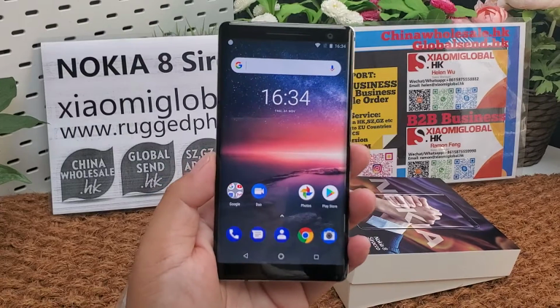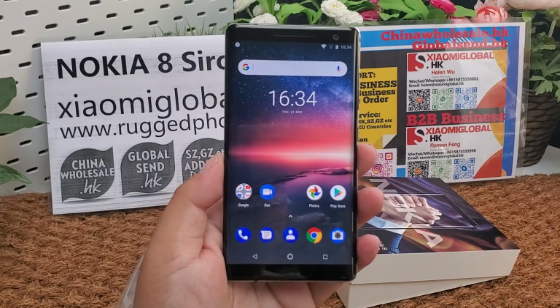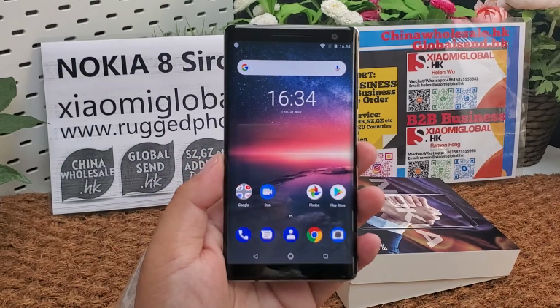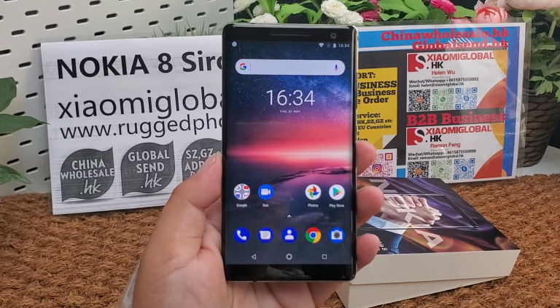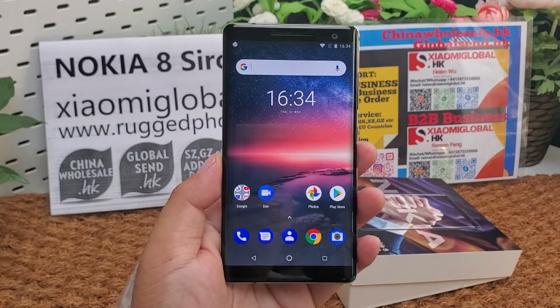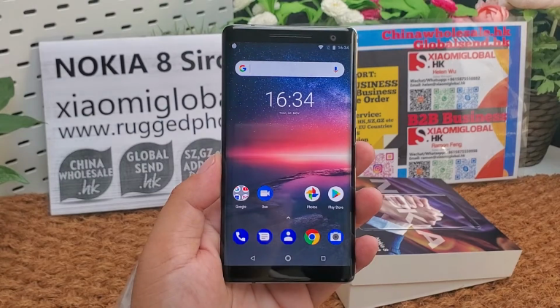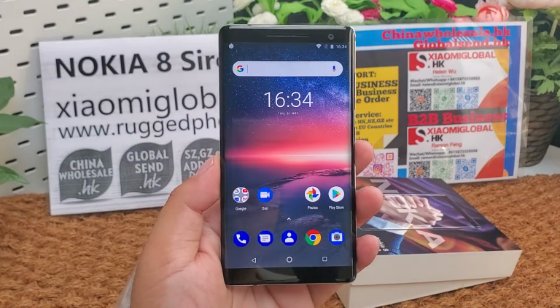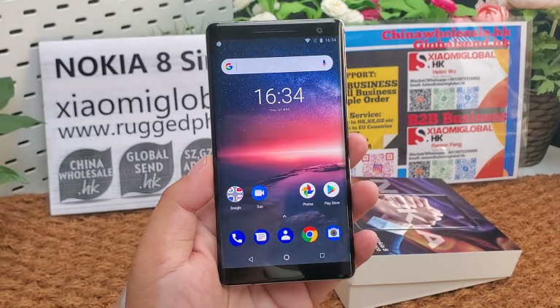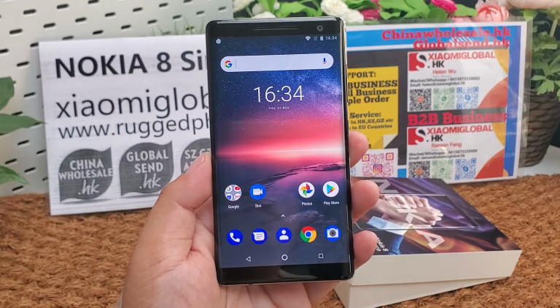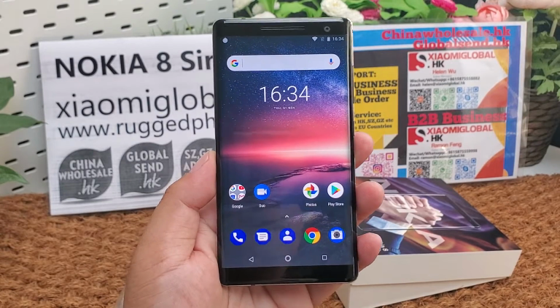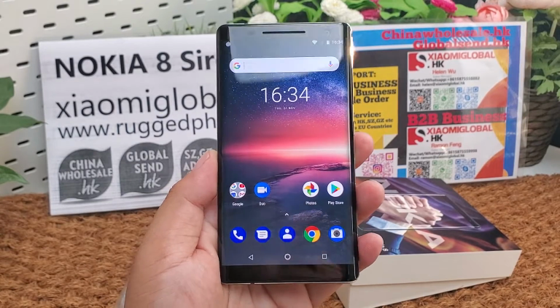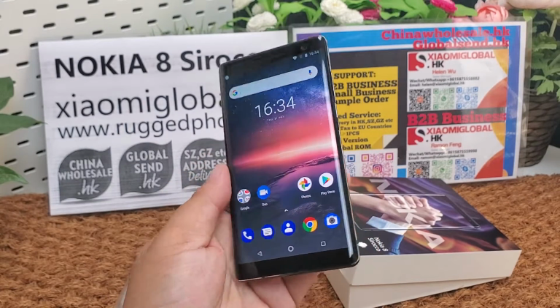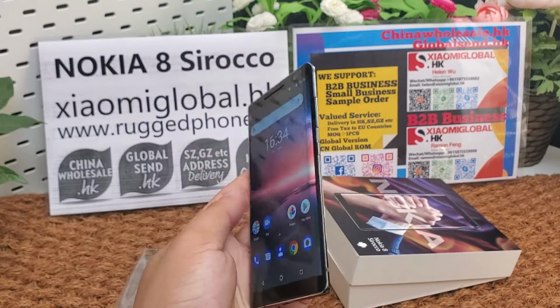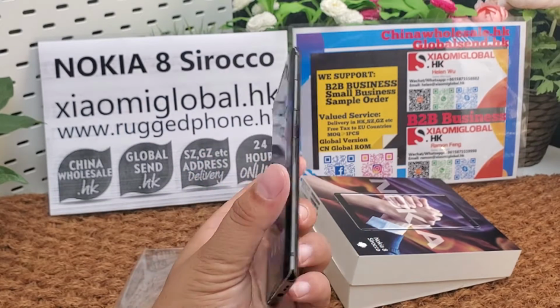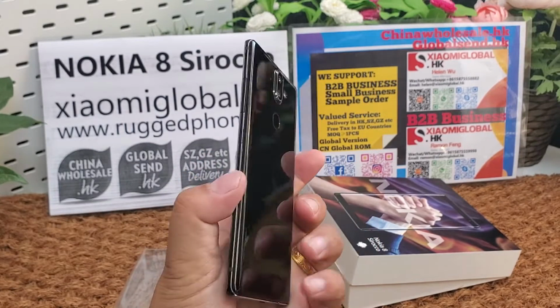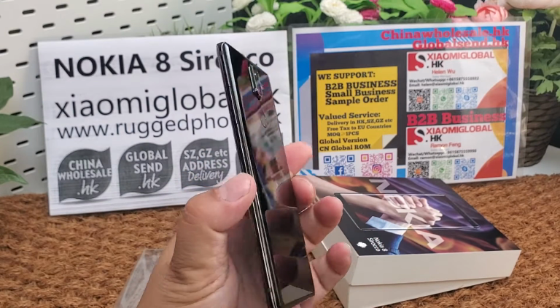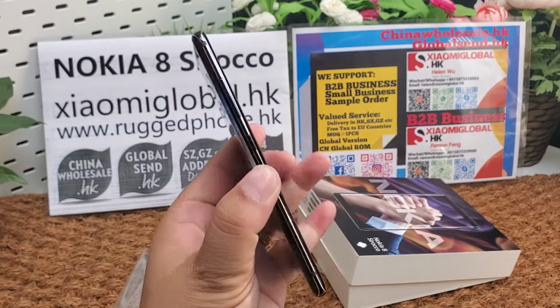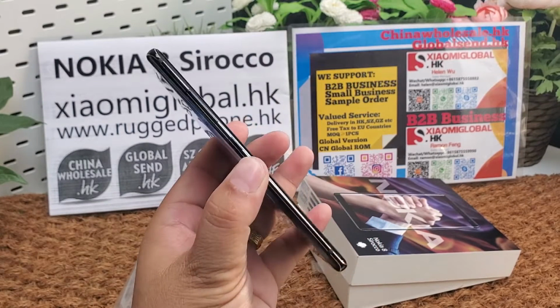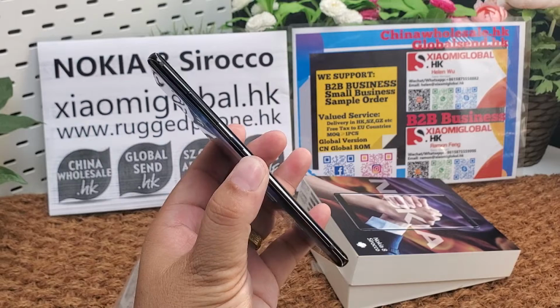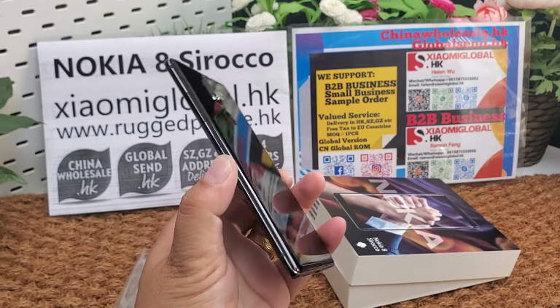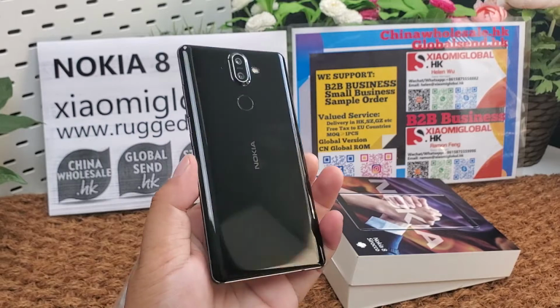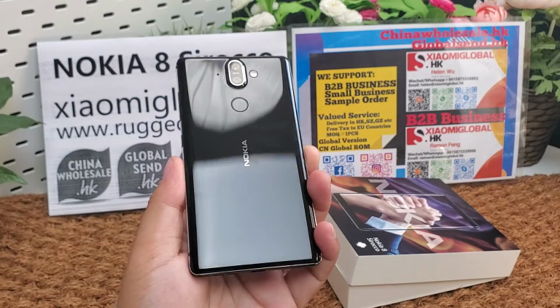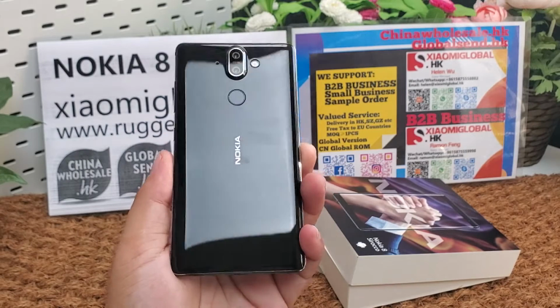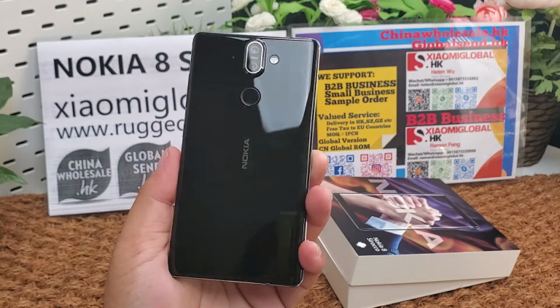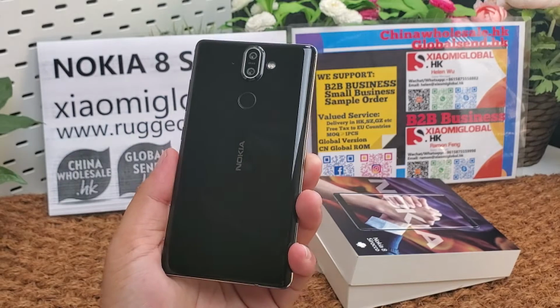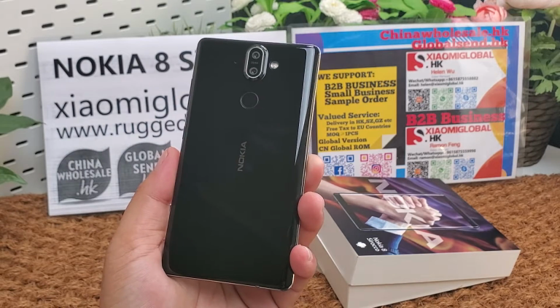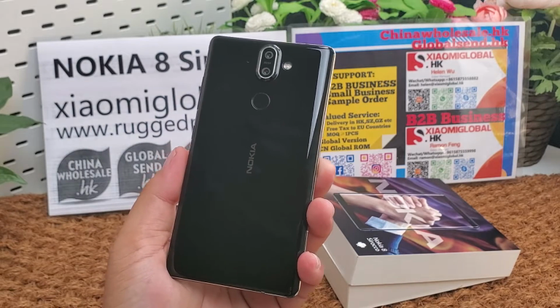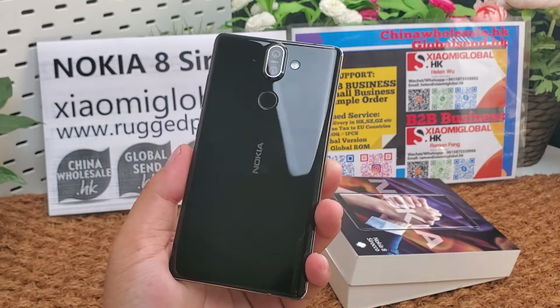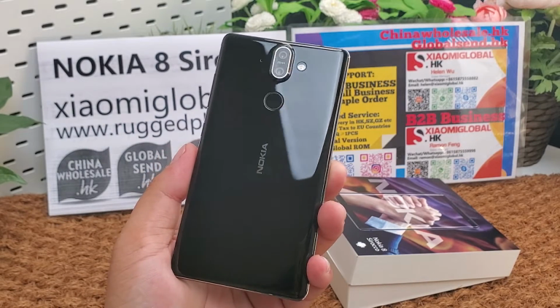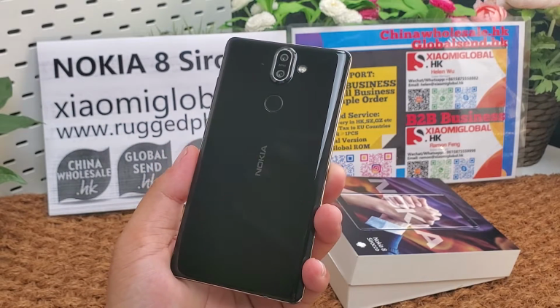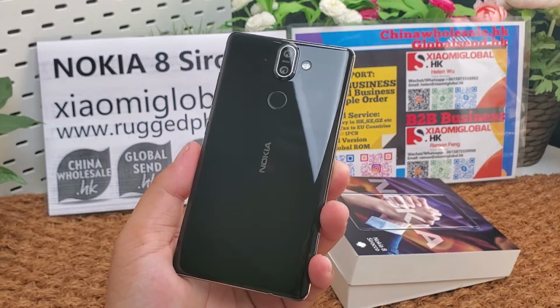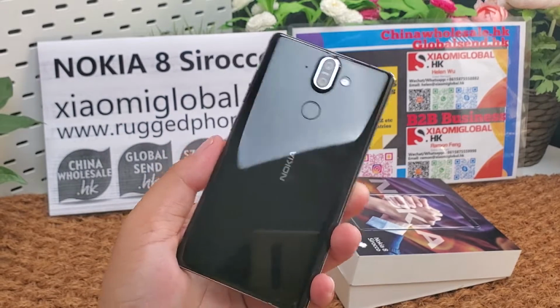If you like the phone, you can place us the order. If you want to make B2B business of Nokia local, you can contact with us.